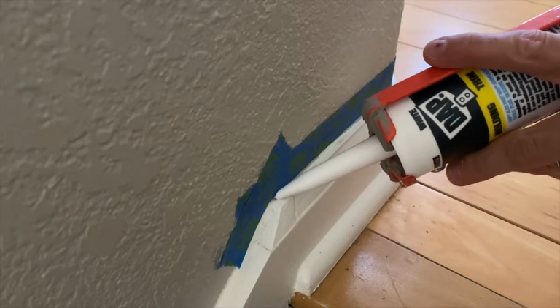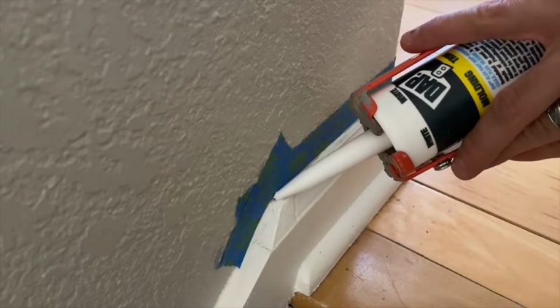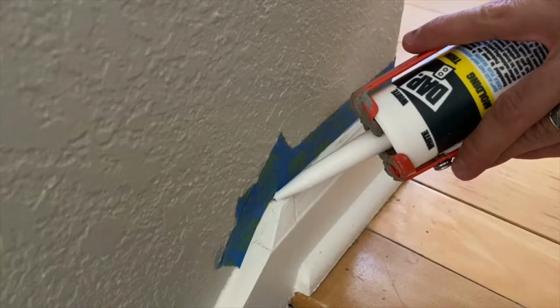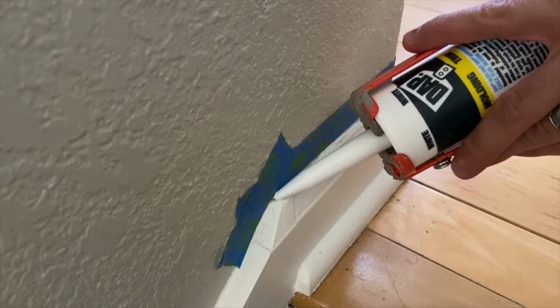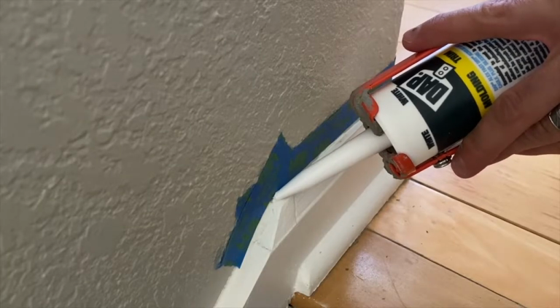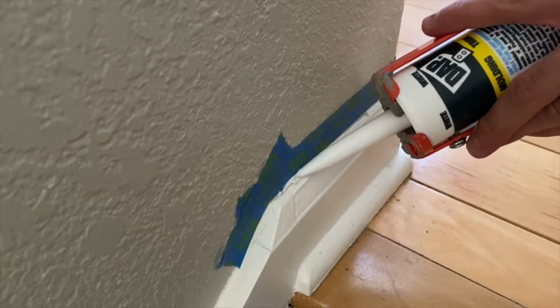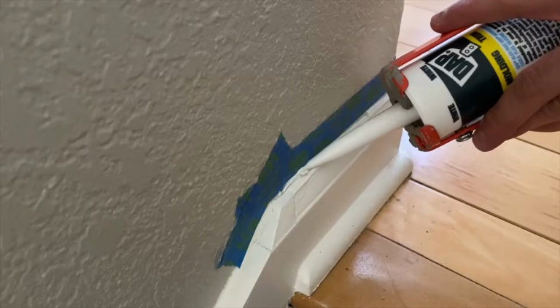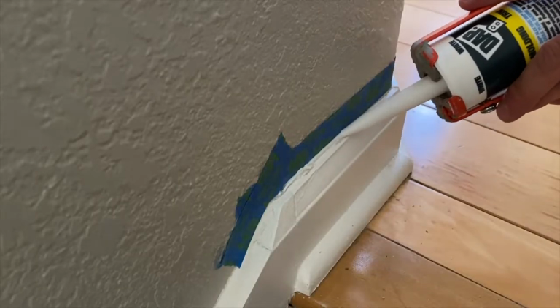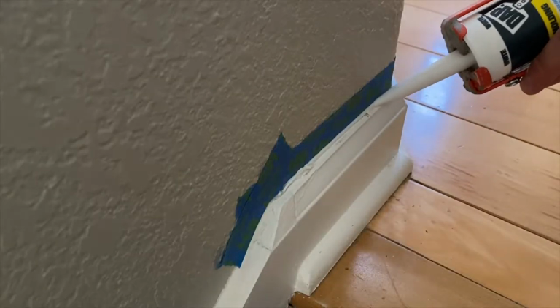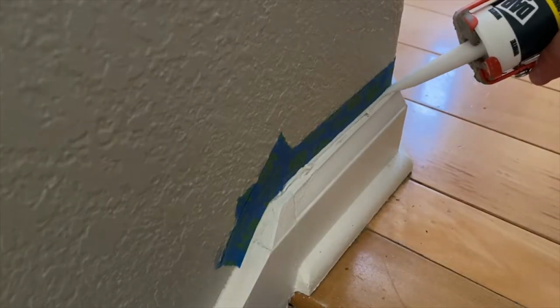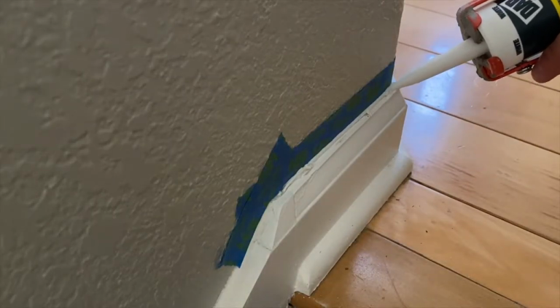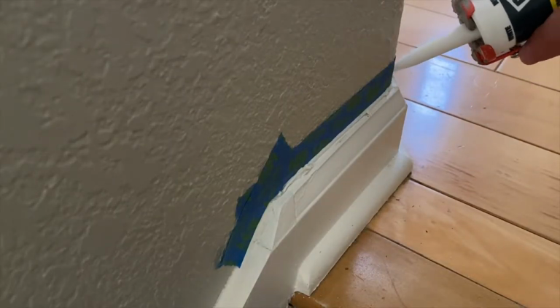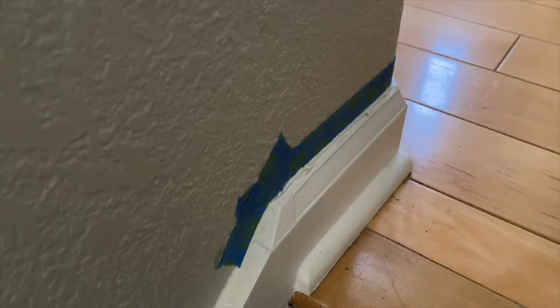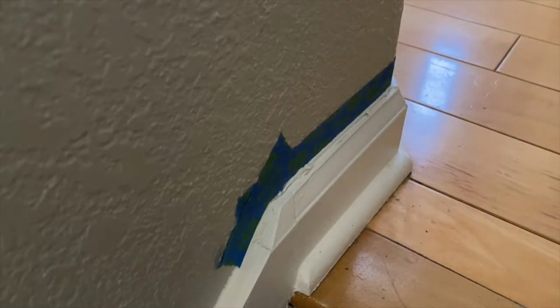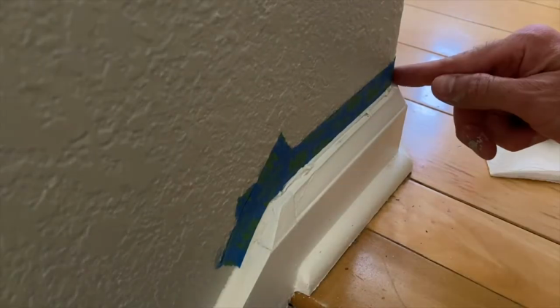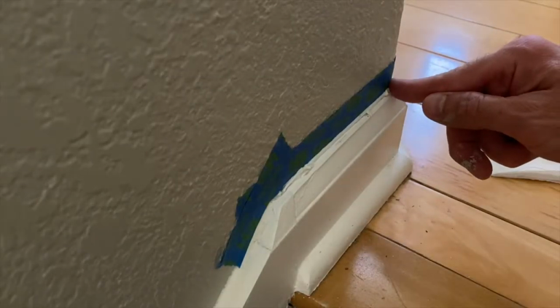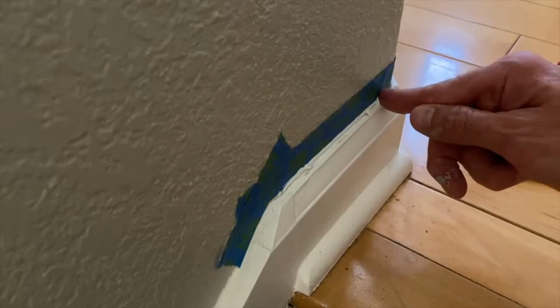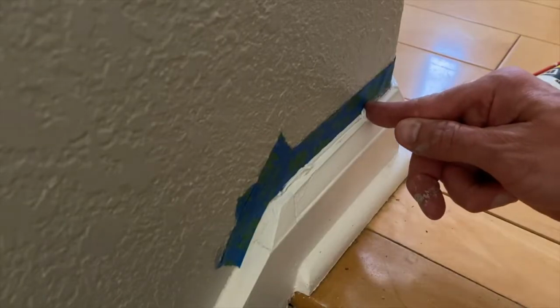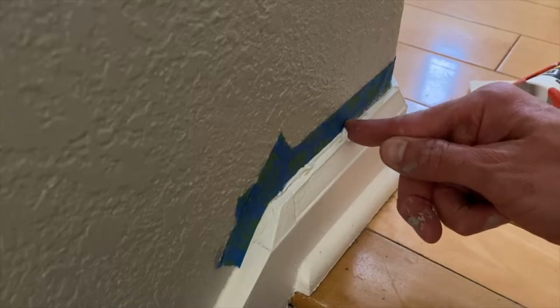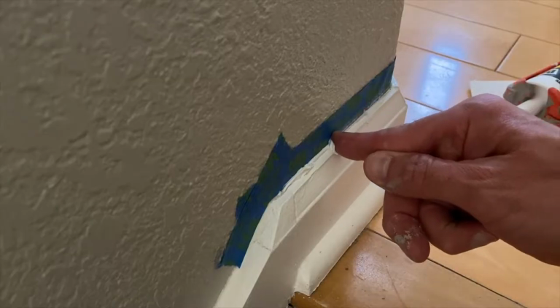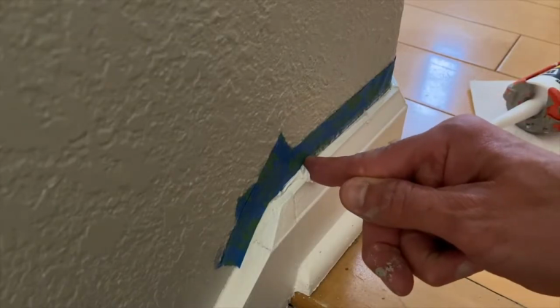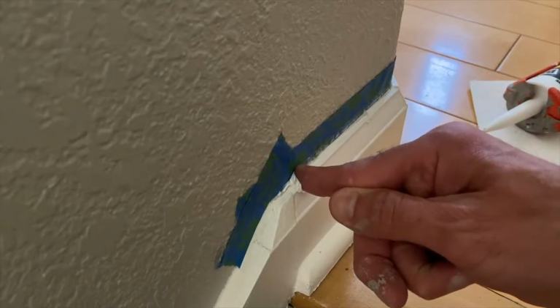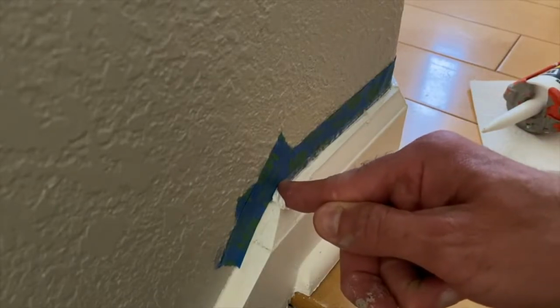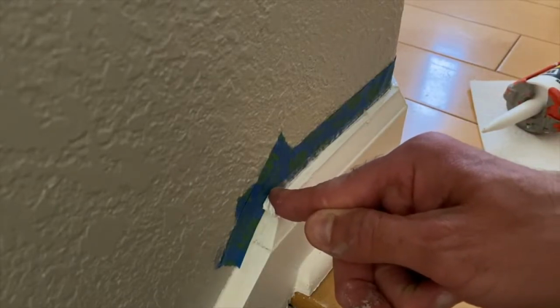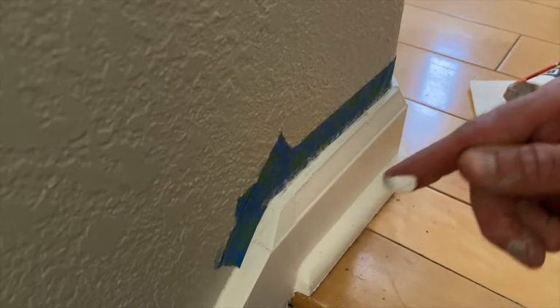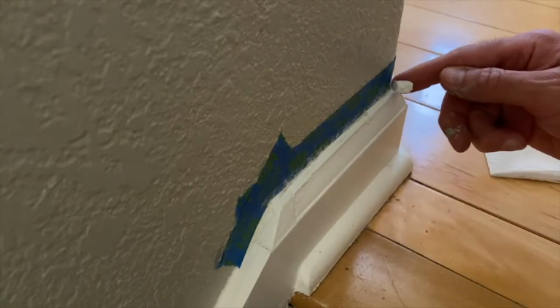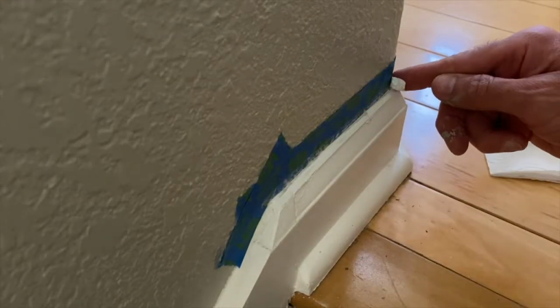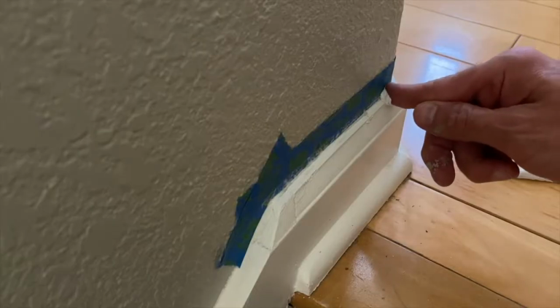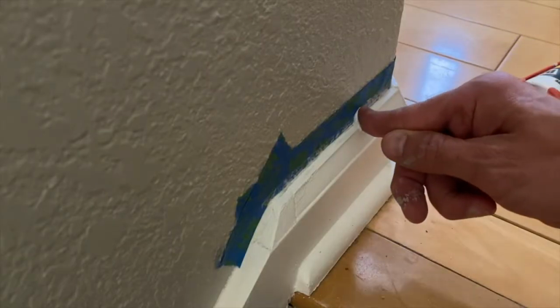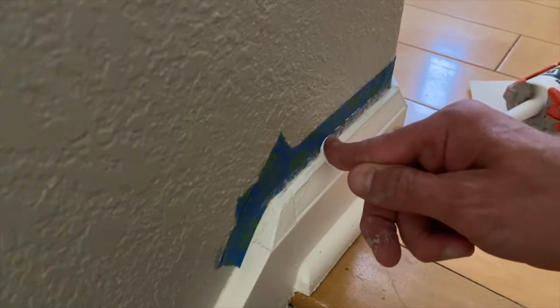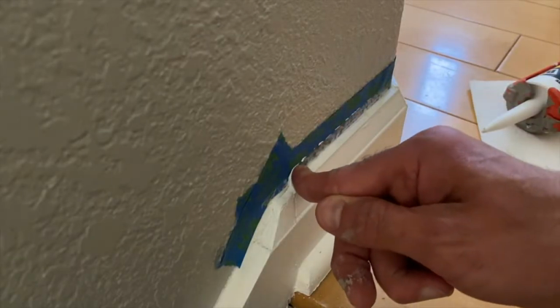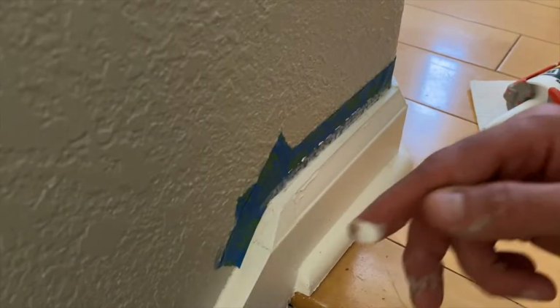To me, there's nothing more frustrating than taking the time to prep an area before painting, just to find out later that the paint still got underneath the tape and now there's a ton to touch up. This is not a technique that I came up with — it's just what I've been using to get crisp, straight paint lines throughout my project.